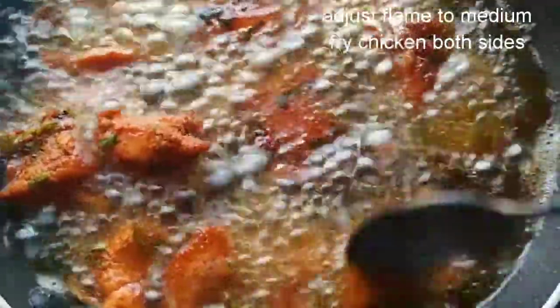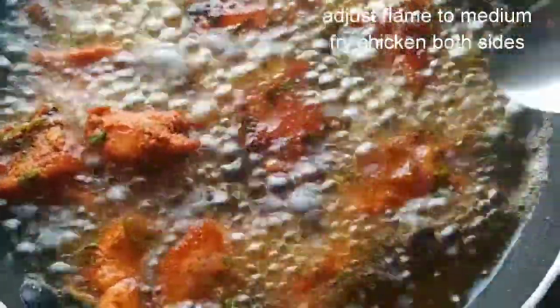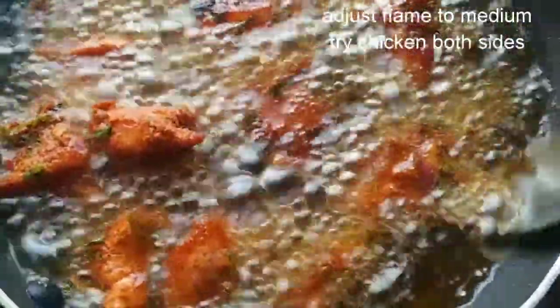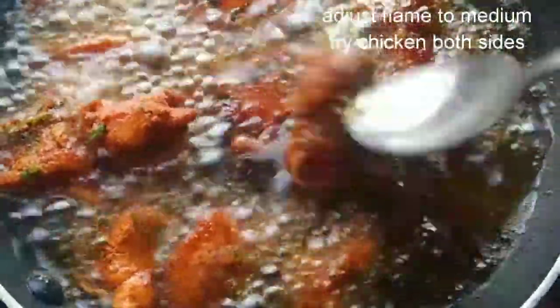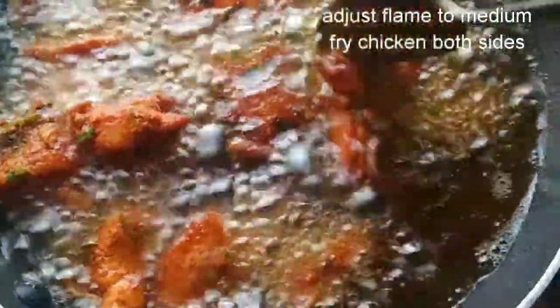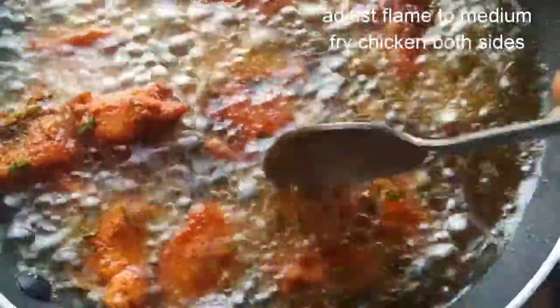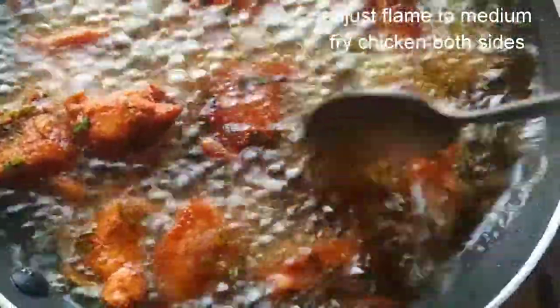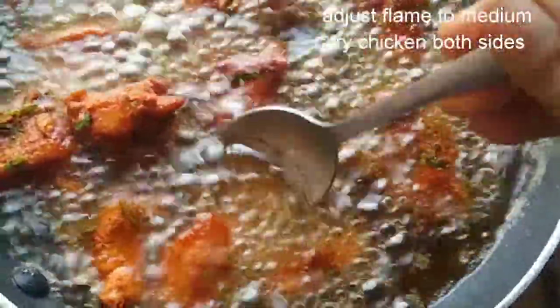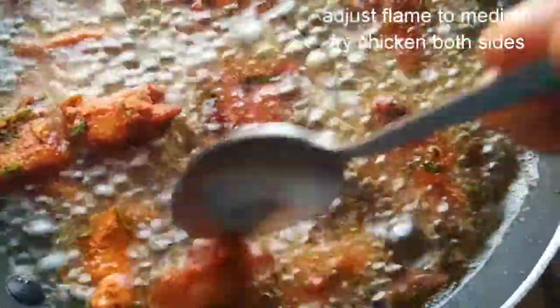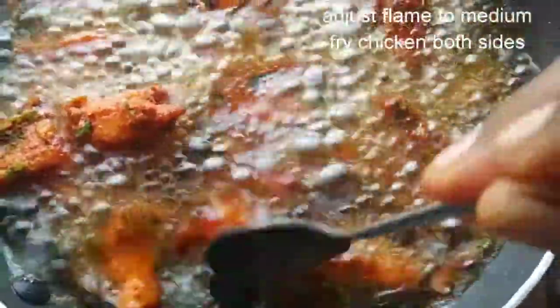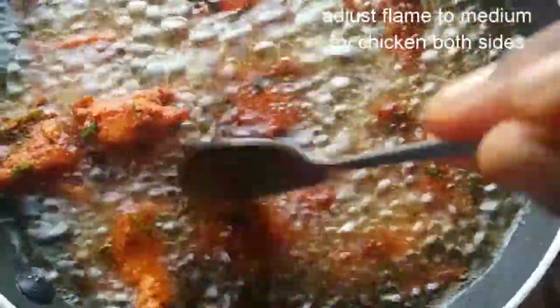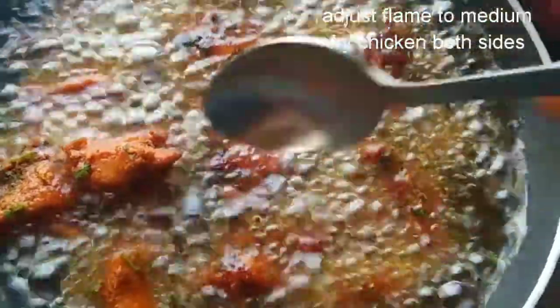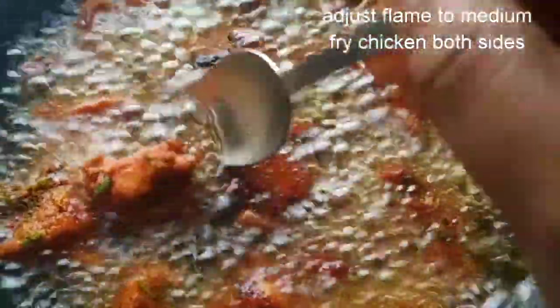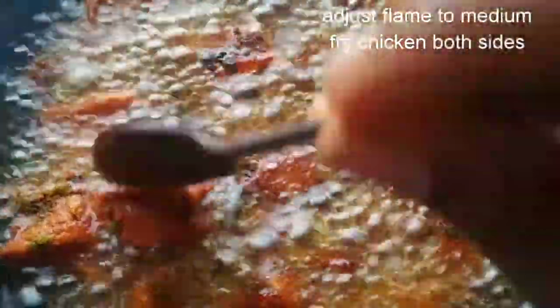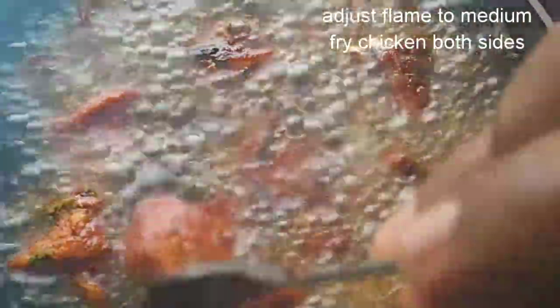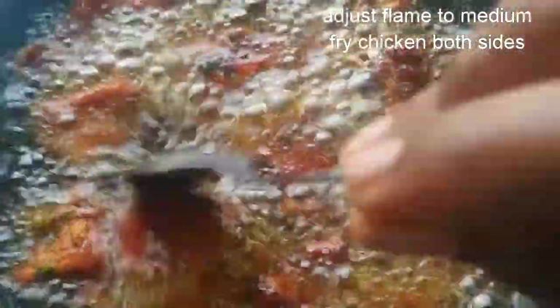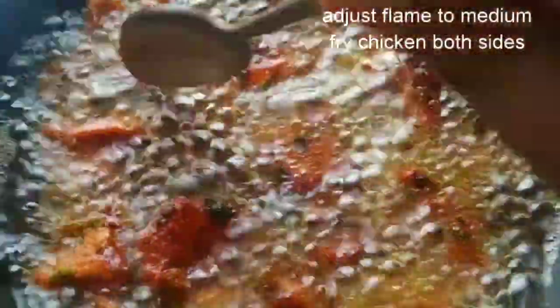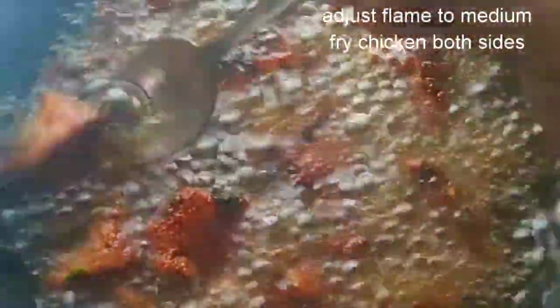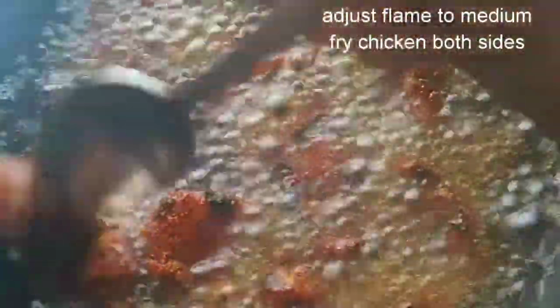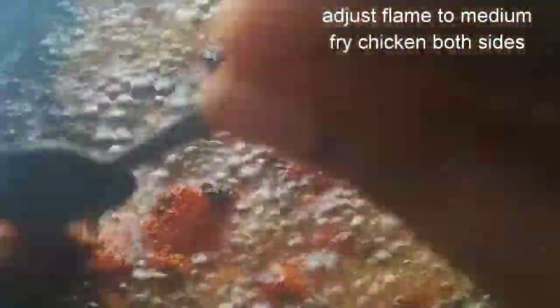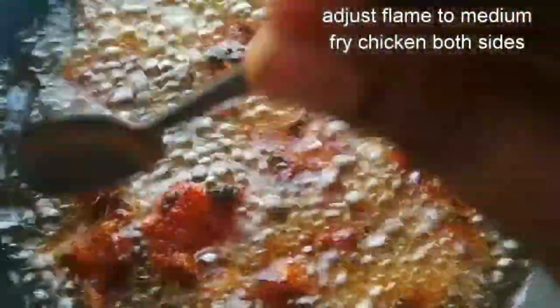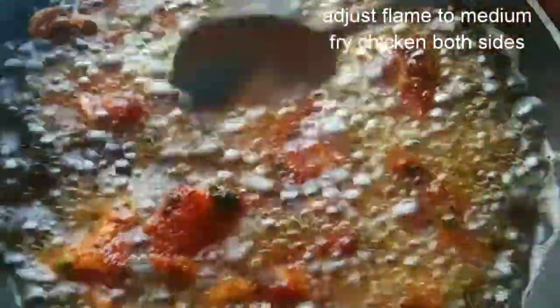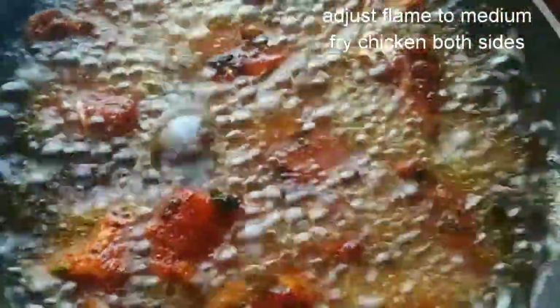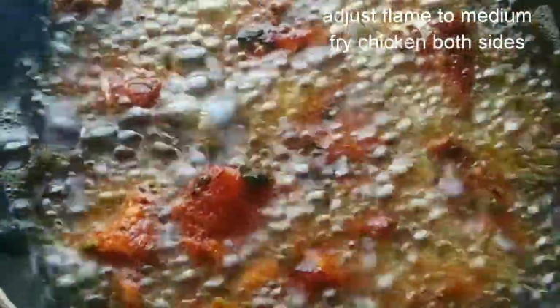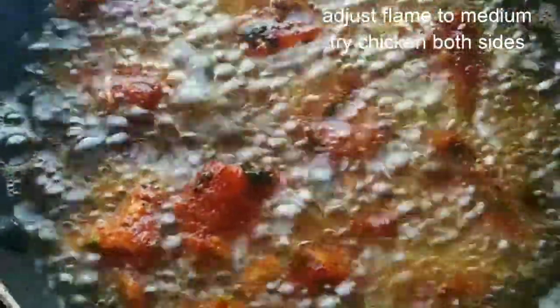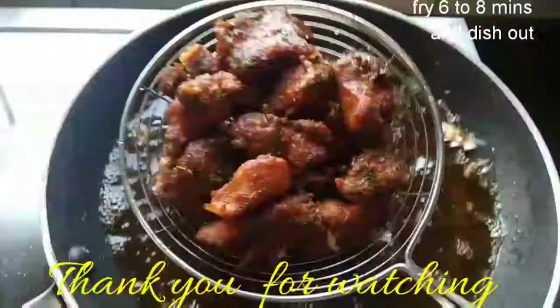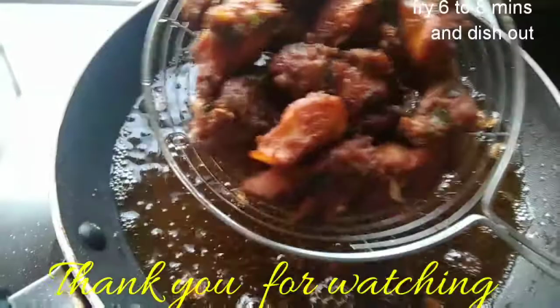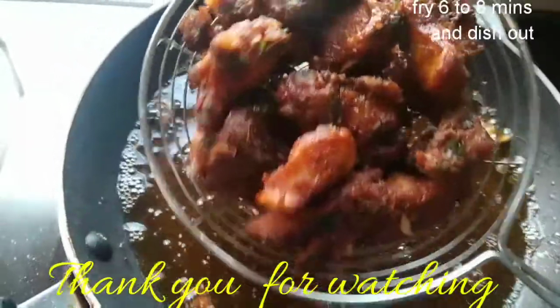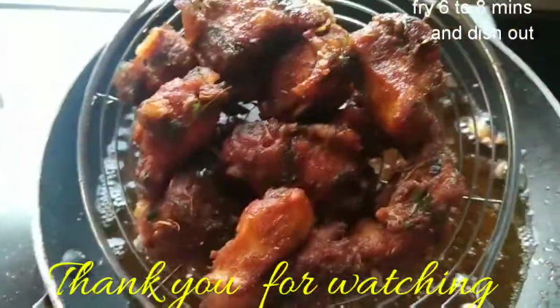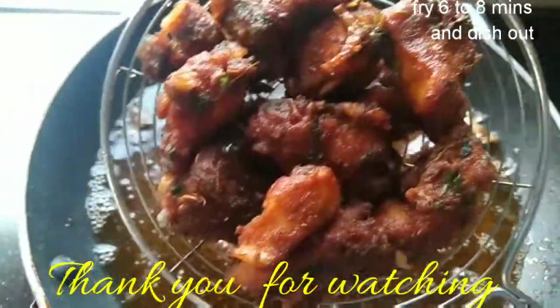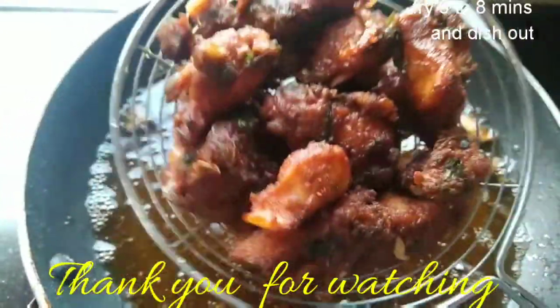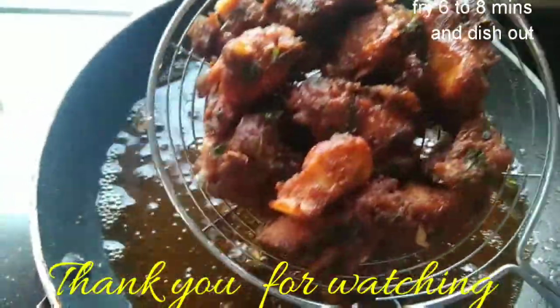We have less oil, we have to cook for a while. Less oil, less time, and we have to eat.